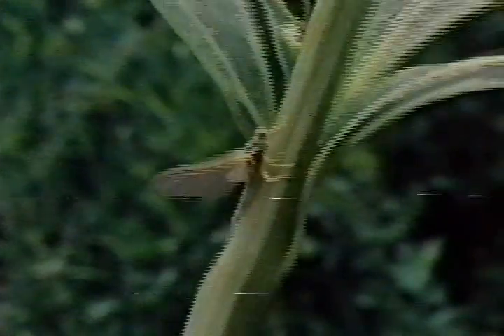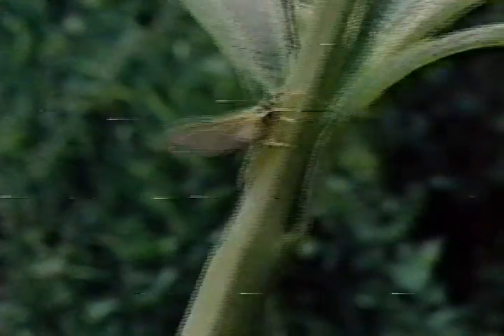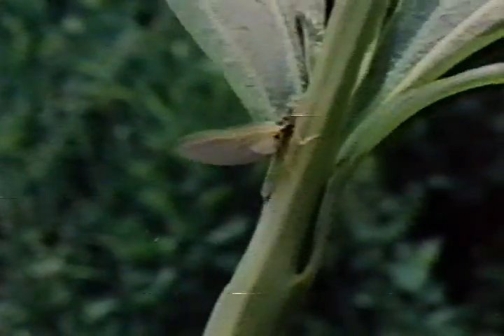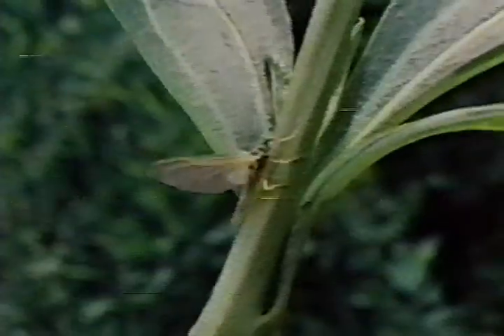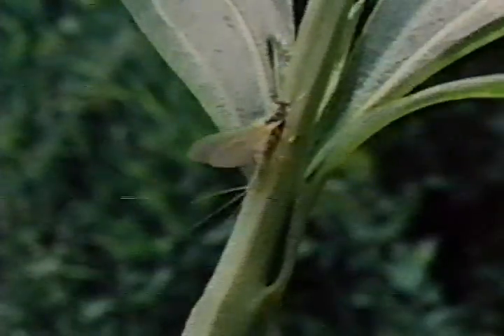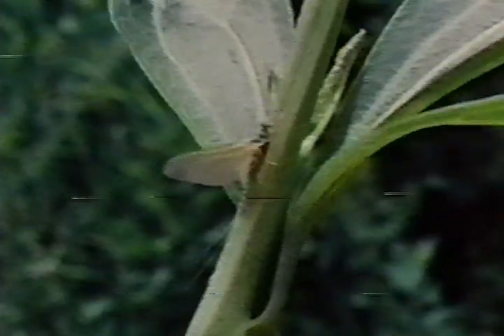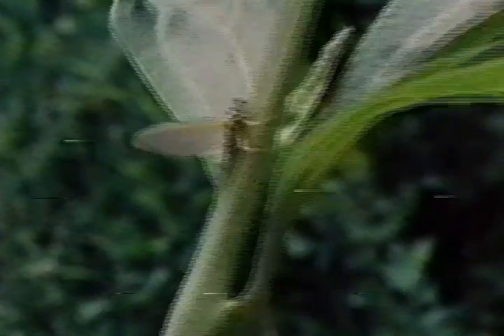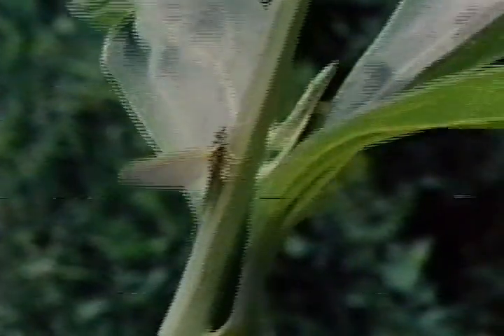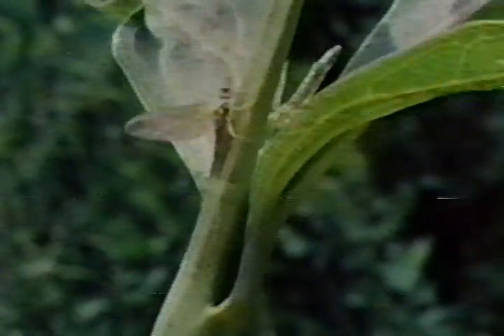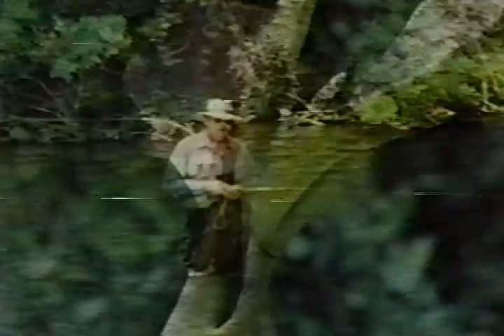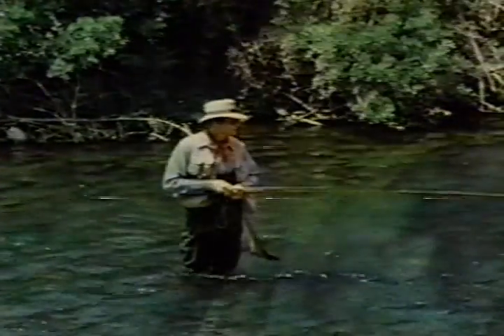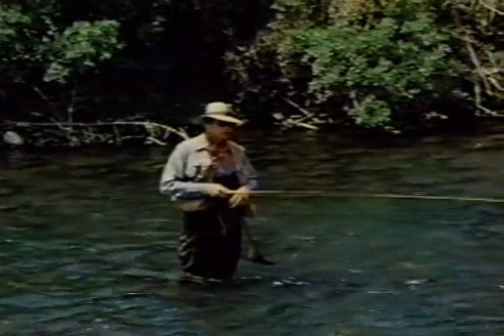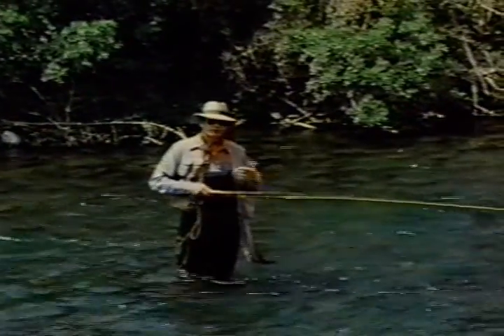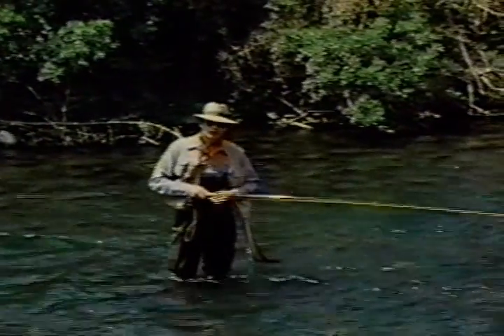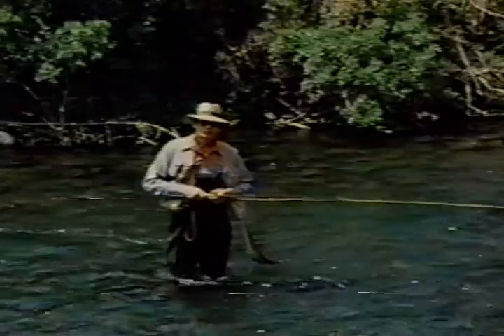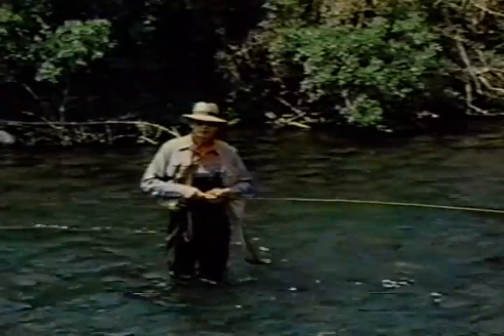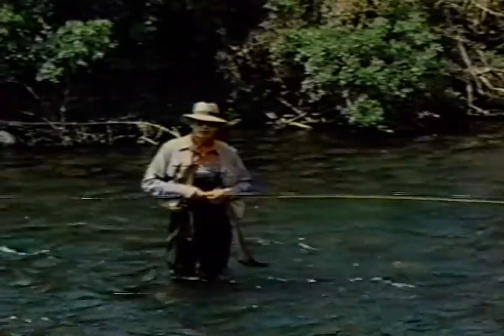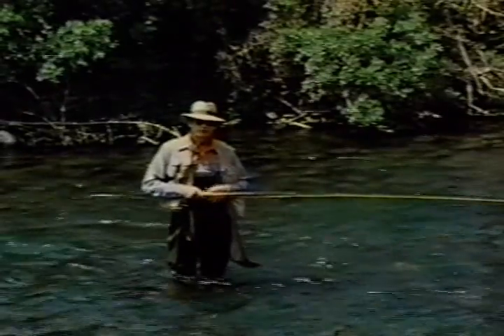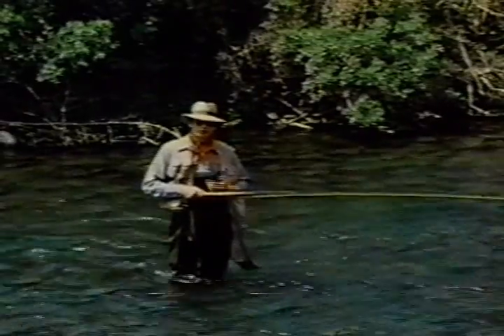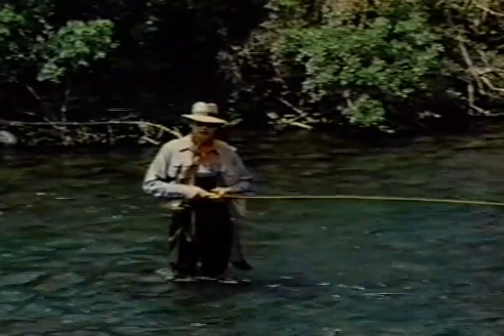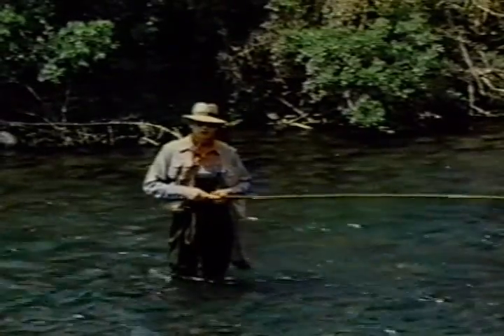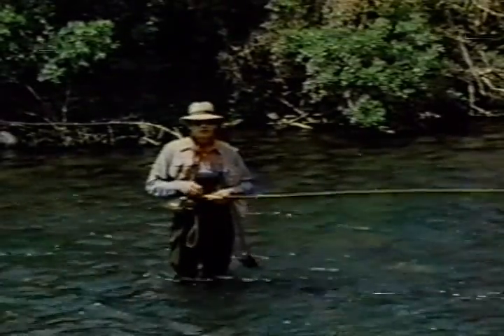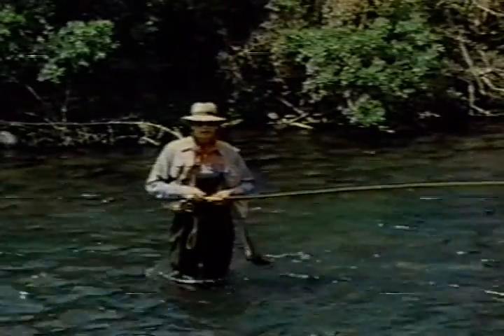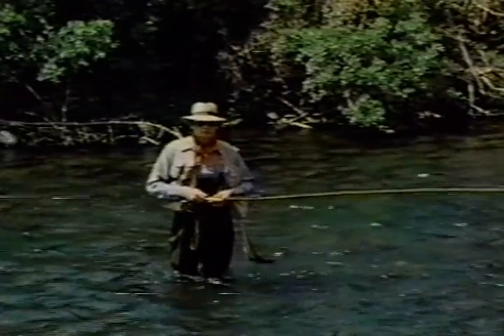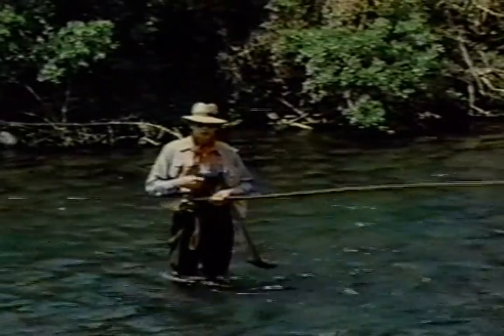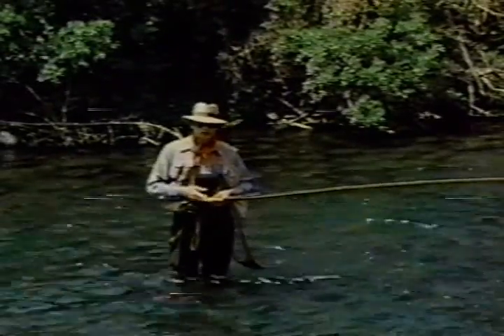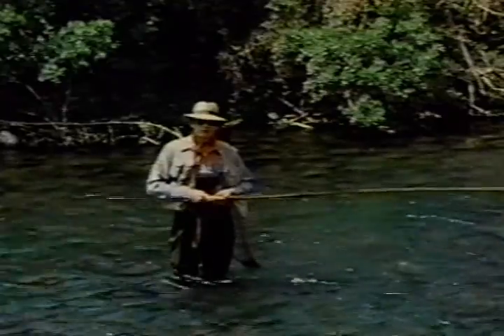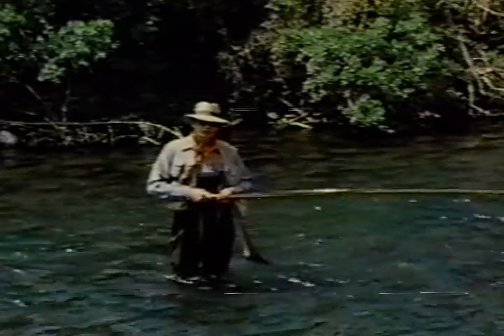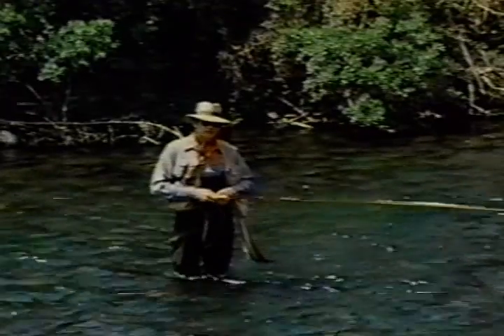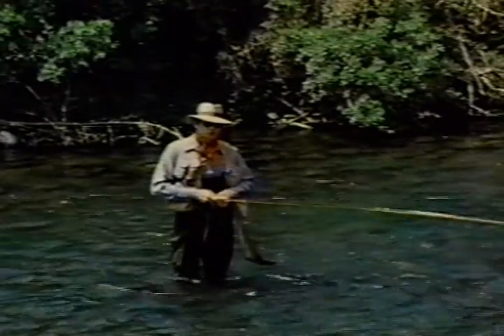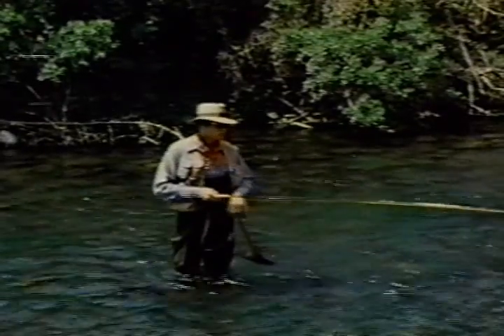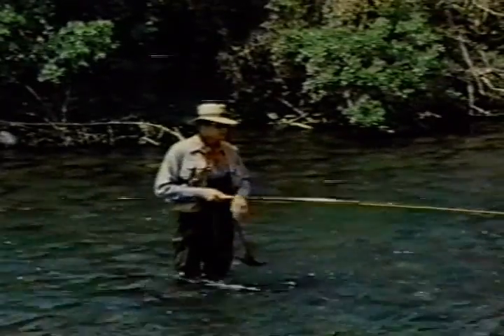The pale morning dun mayflies are hatching now, so I've taken off the nymph and put on a dry fly. While you can fish a dry fly upstream with the roll cast, I prefer to use the overhead cast. It's more accurate, allows me to cast a little further, and doesn't get the fly as wet as the roll cast does.